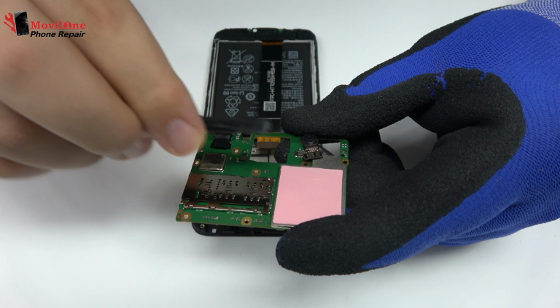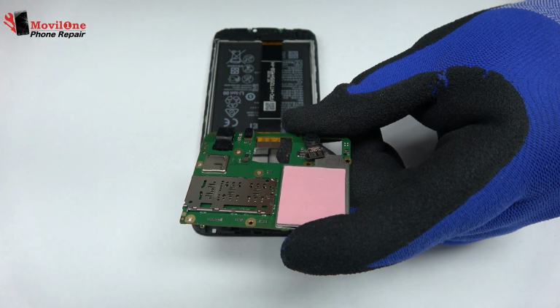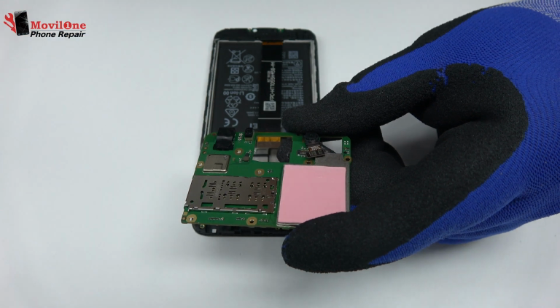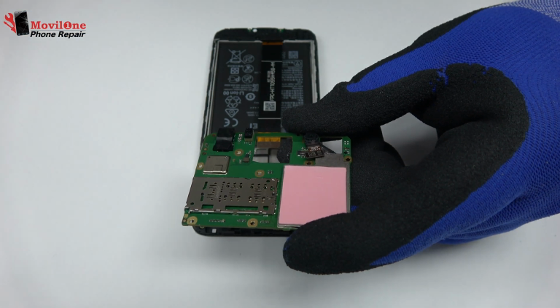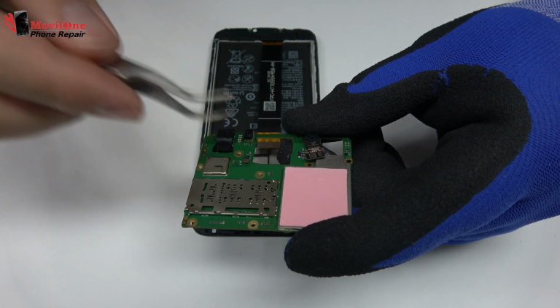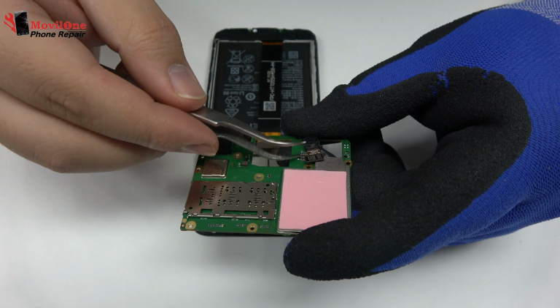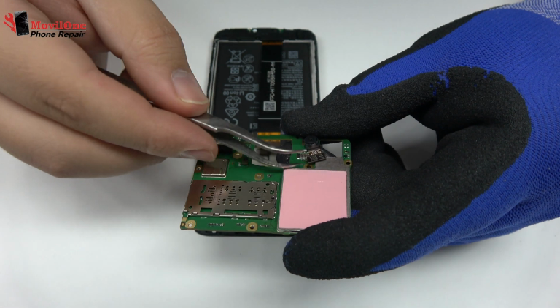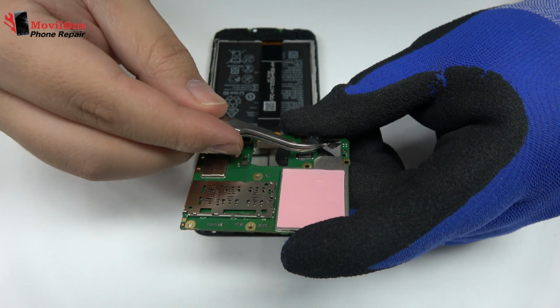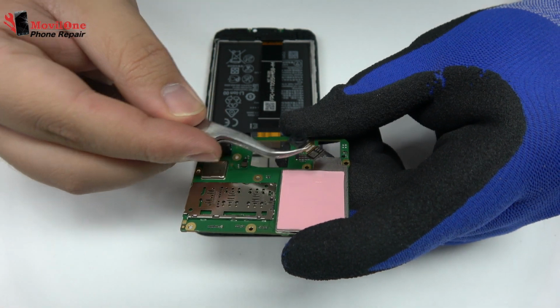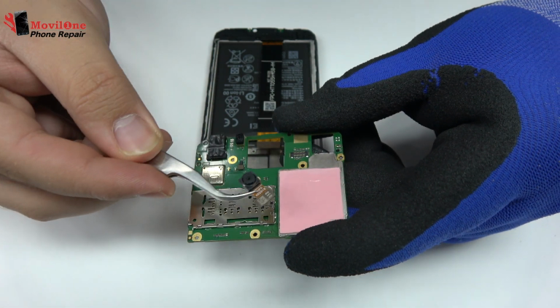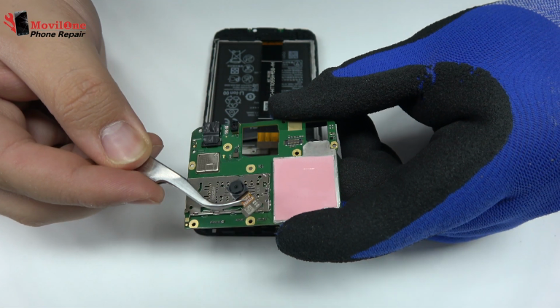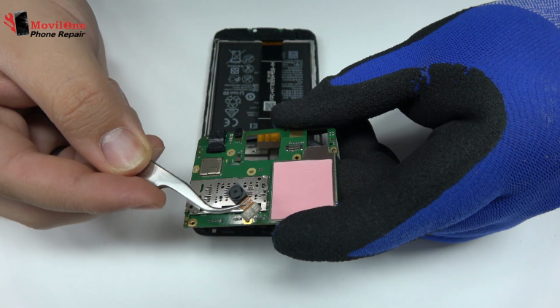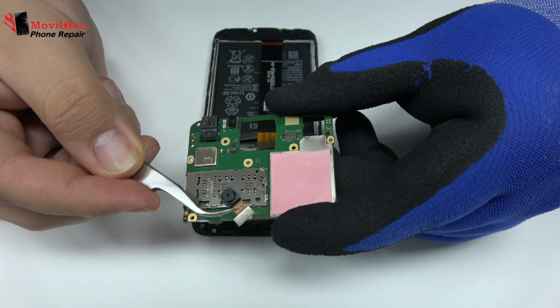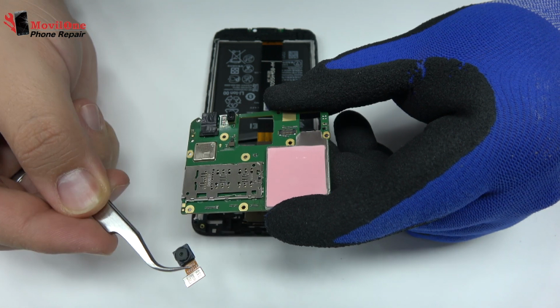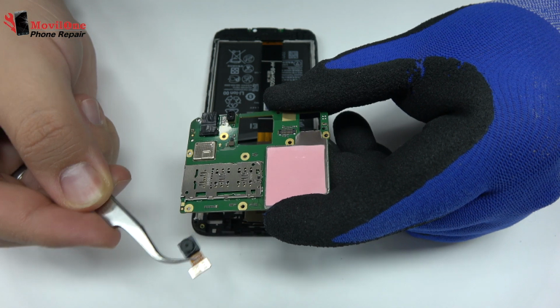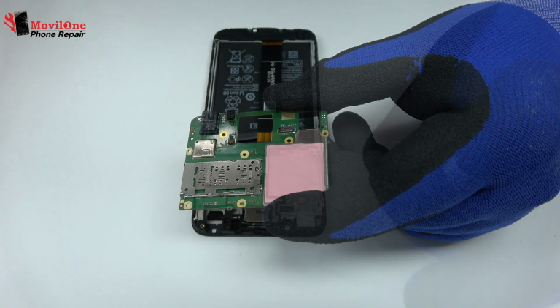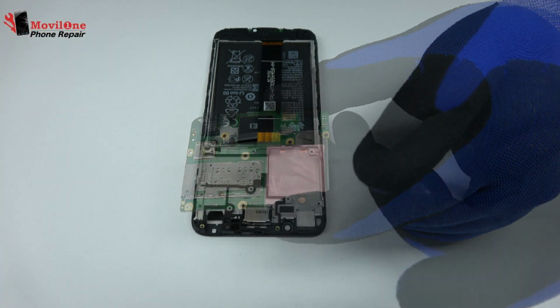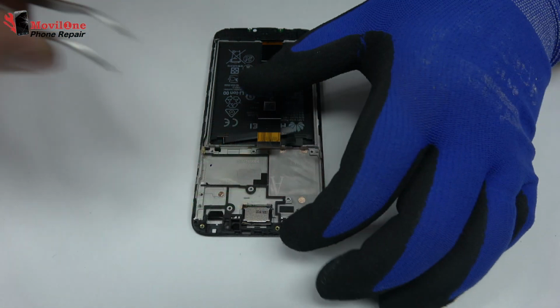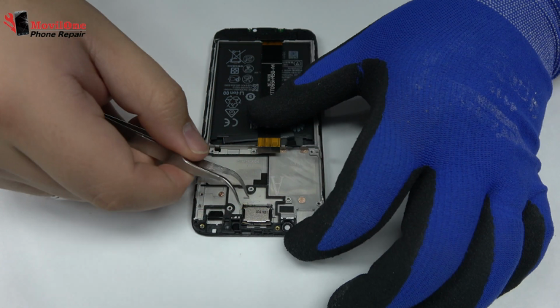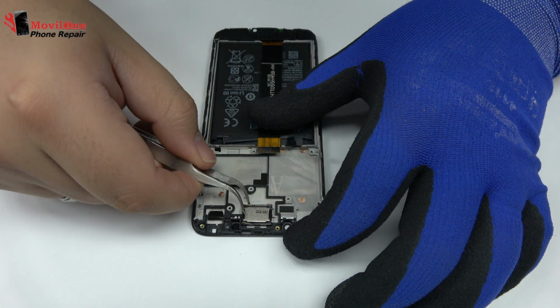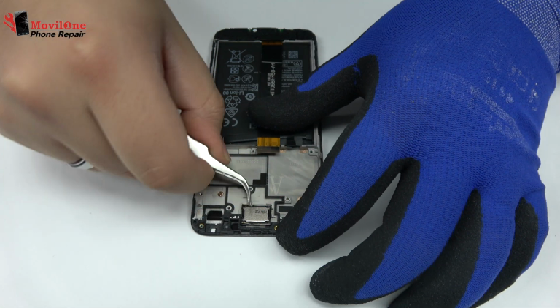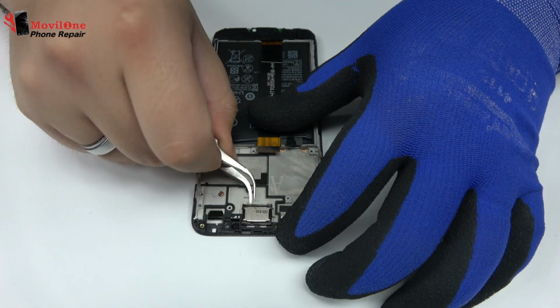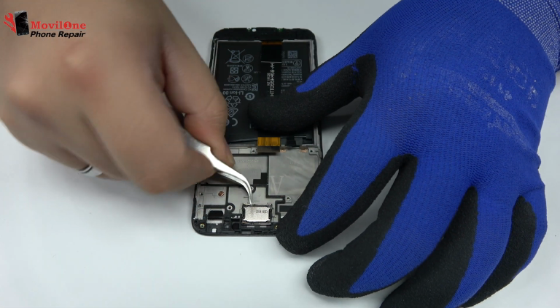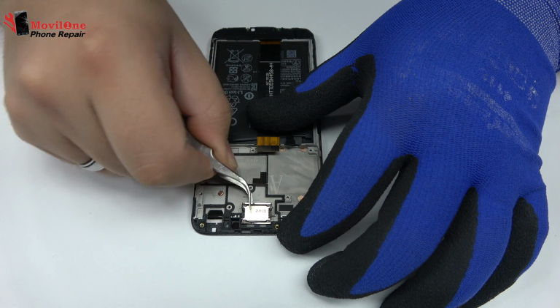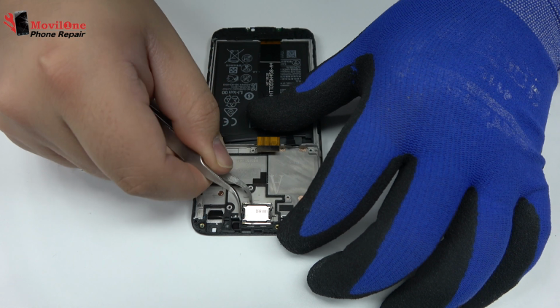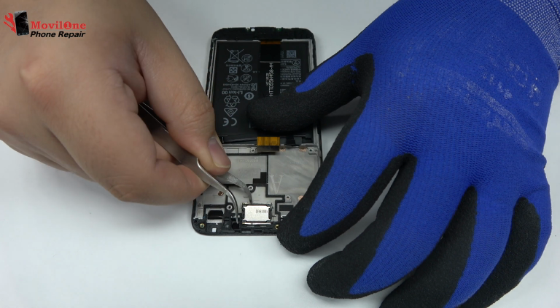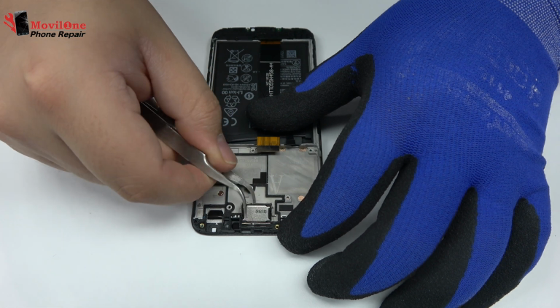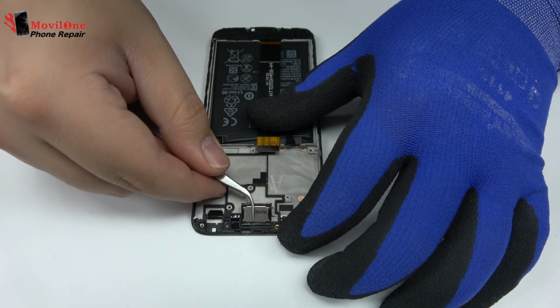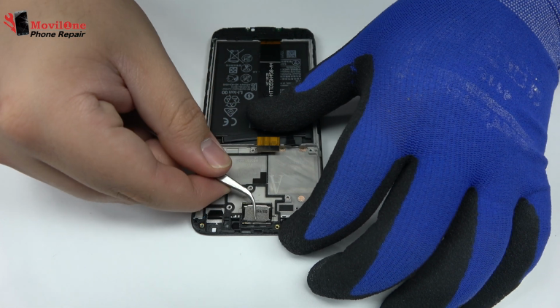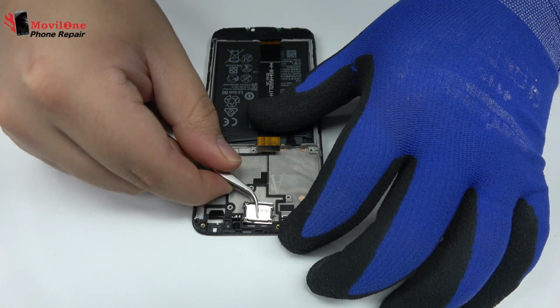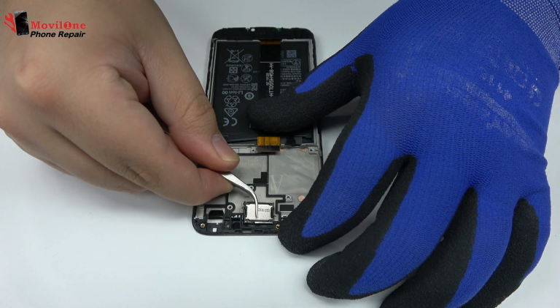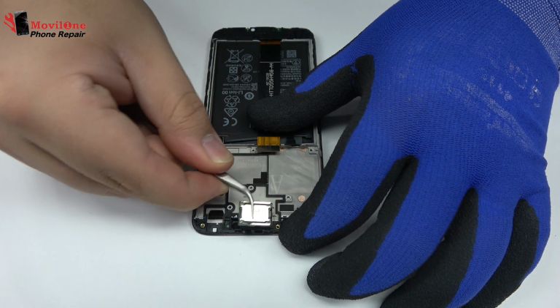We disconnect the flex from the front camera. Now, we remove the earpiece speaker.